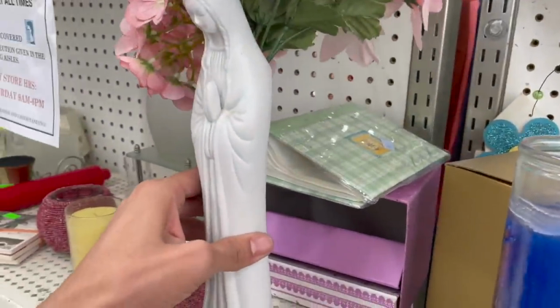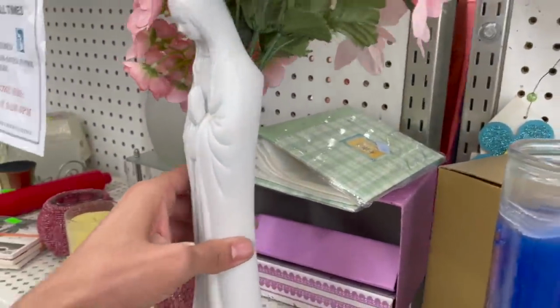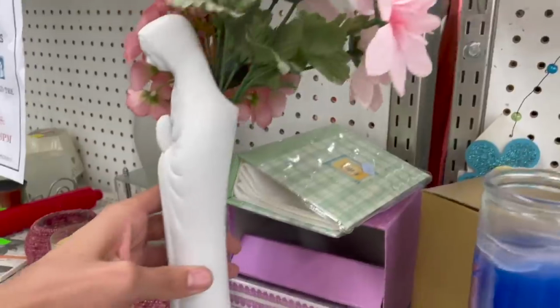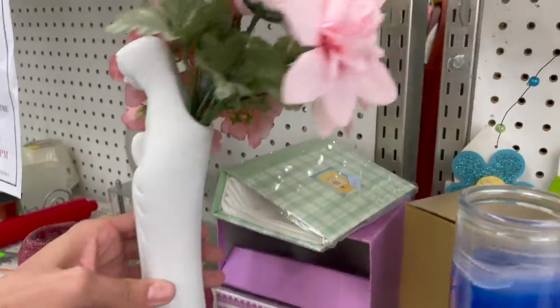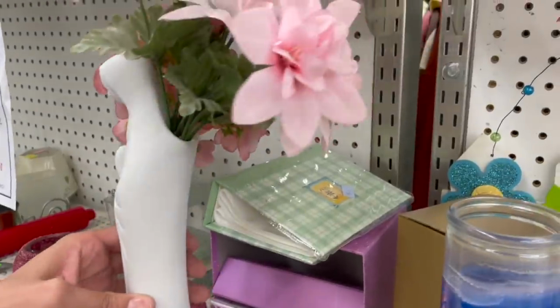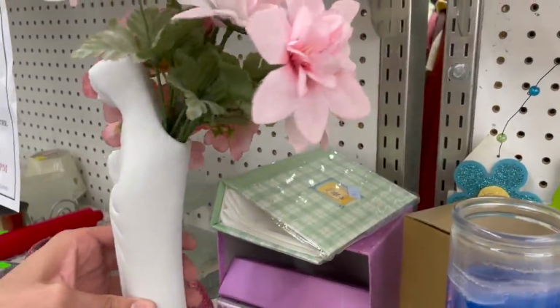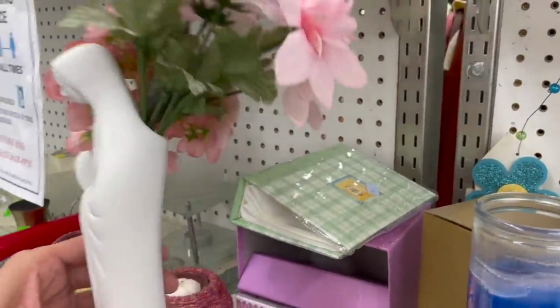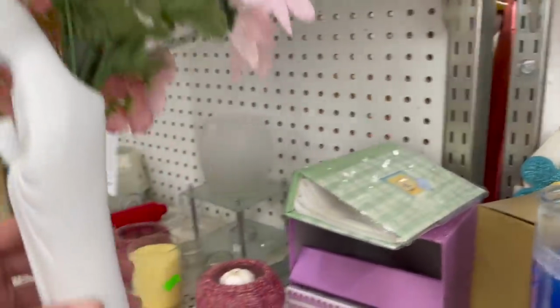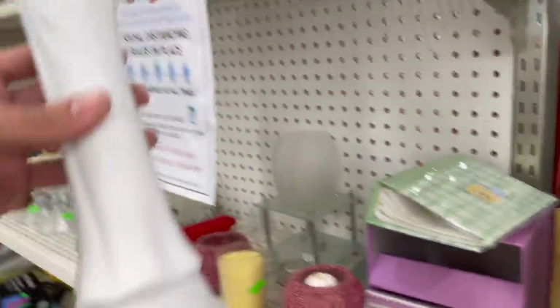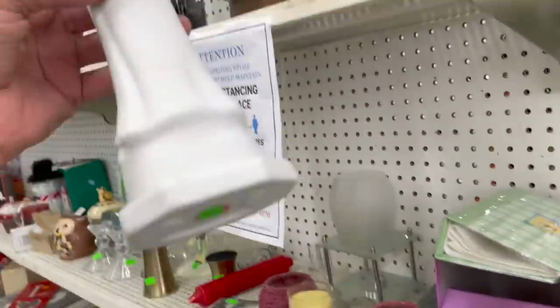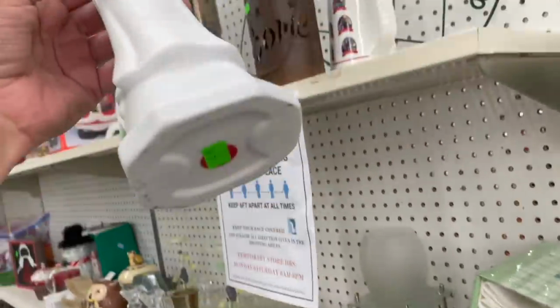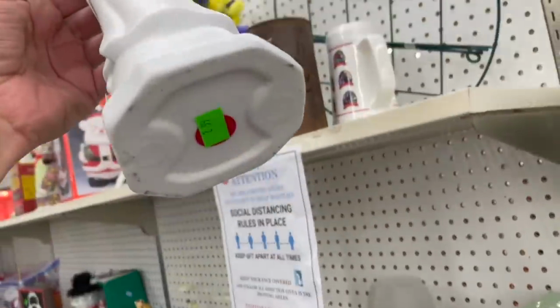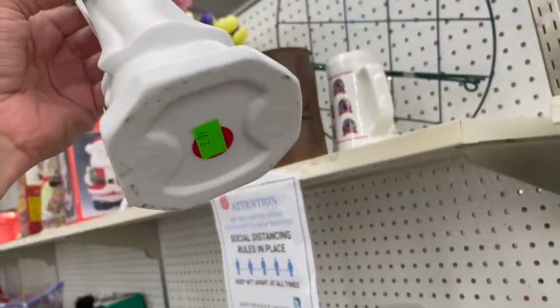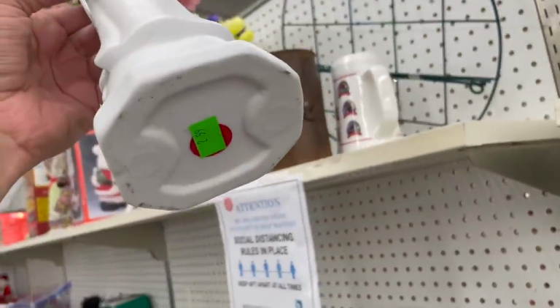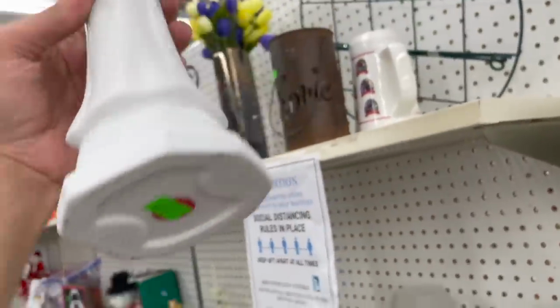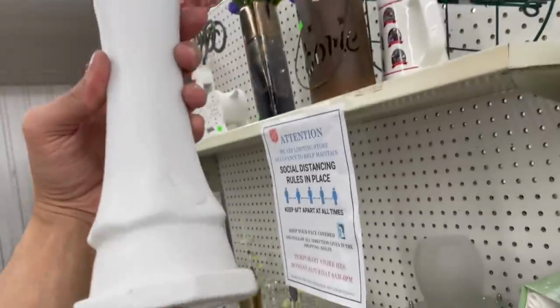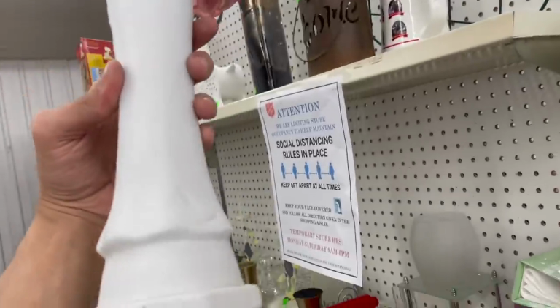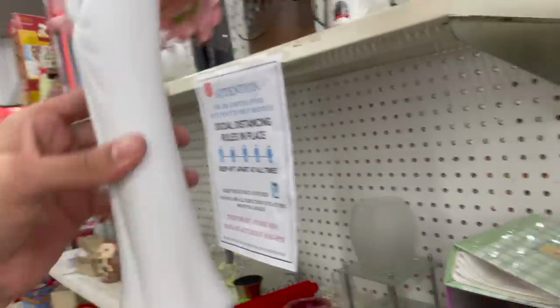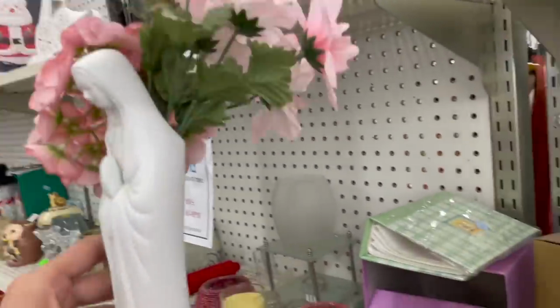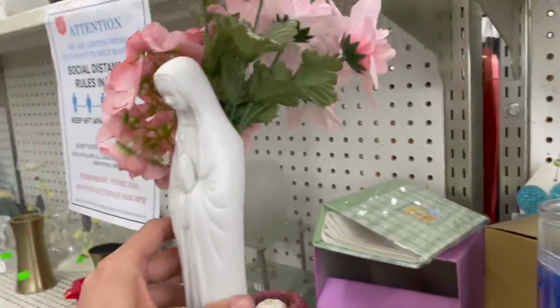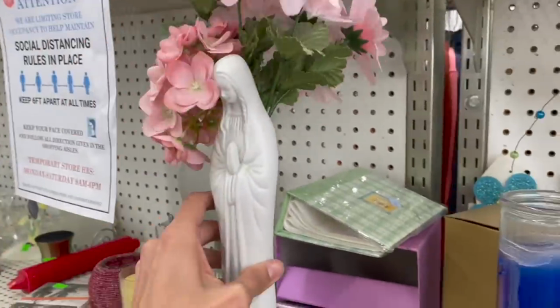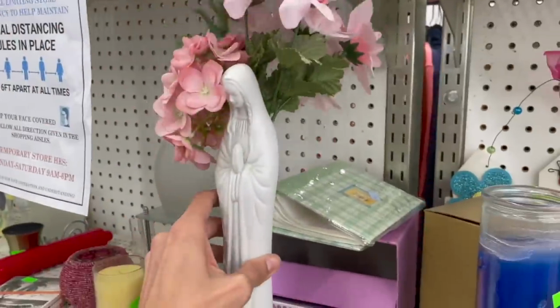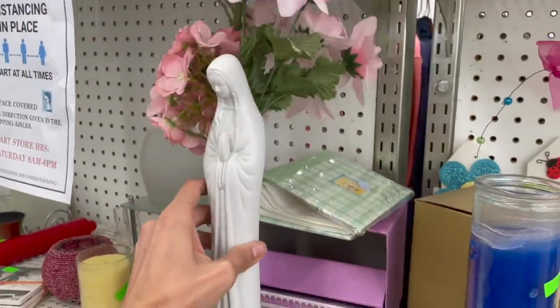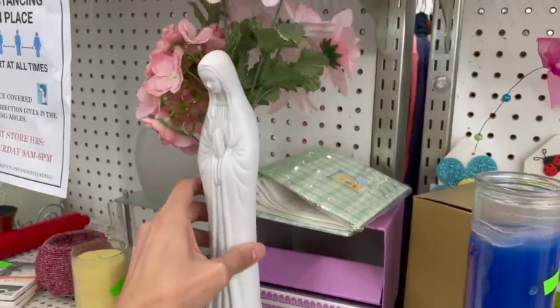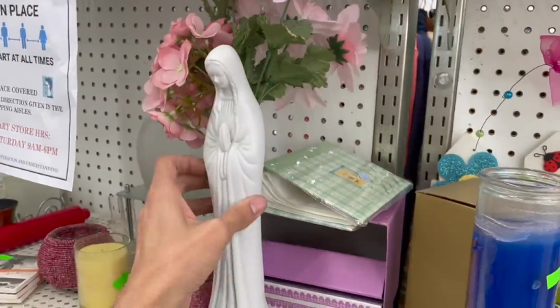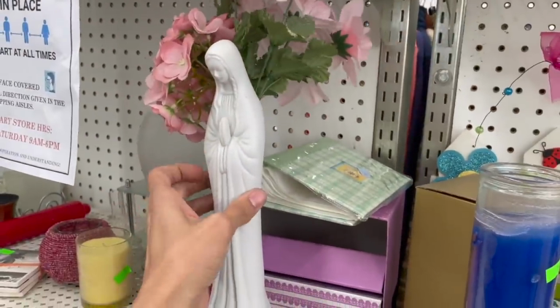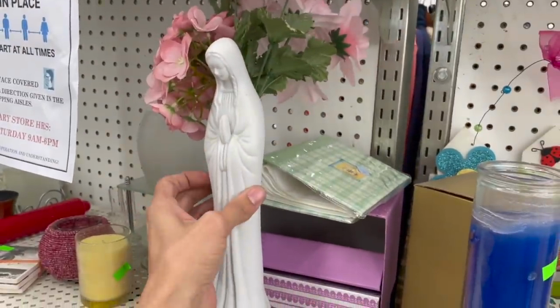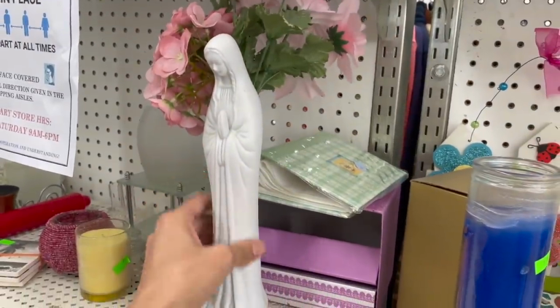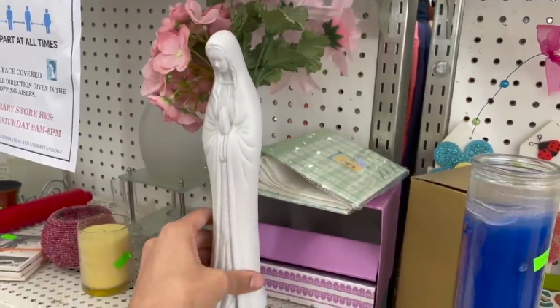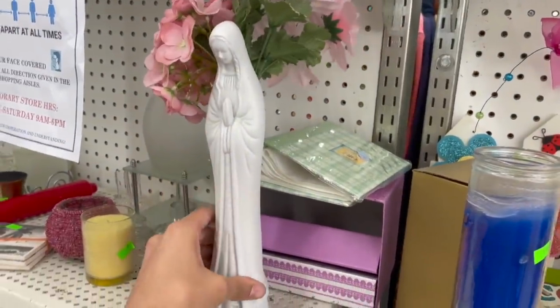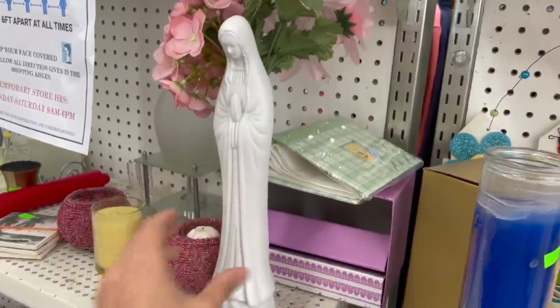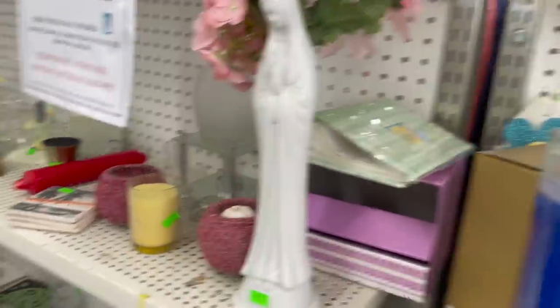We got this Mary planter with flowers - it's kind of neat. It's a bisque piece.